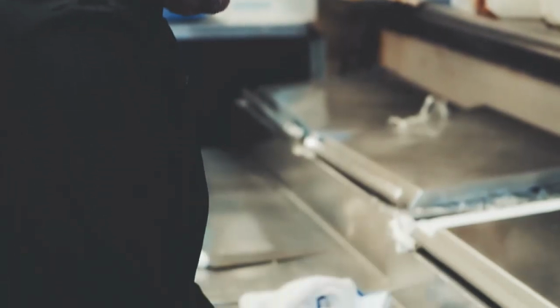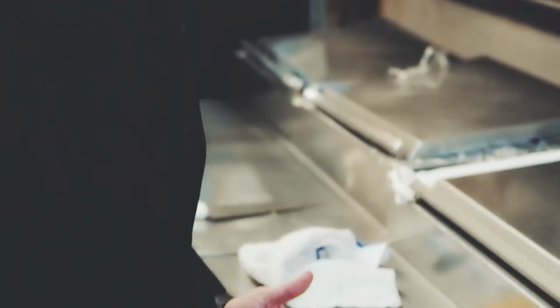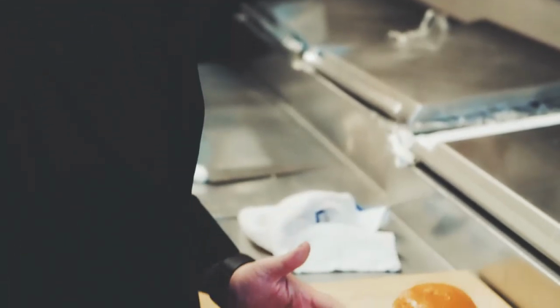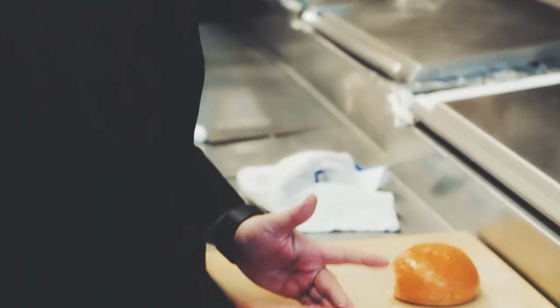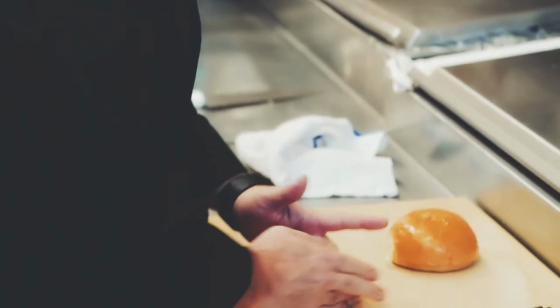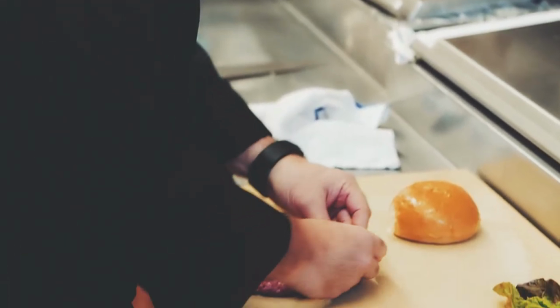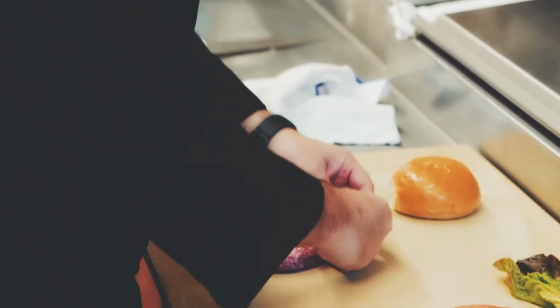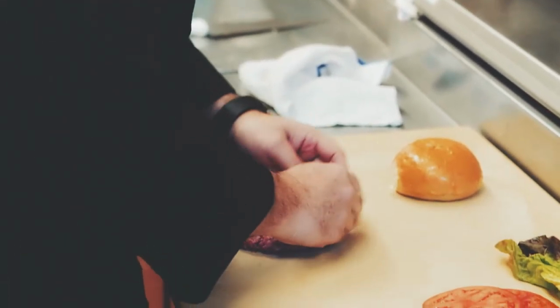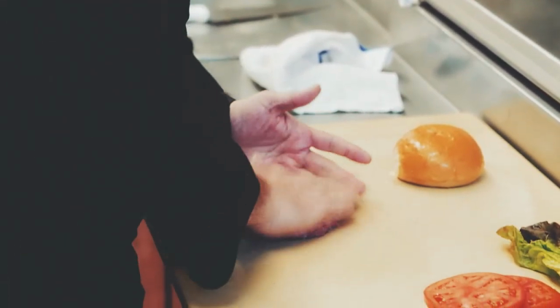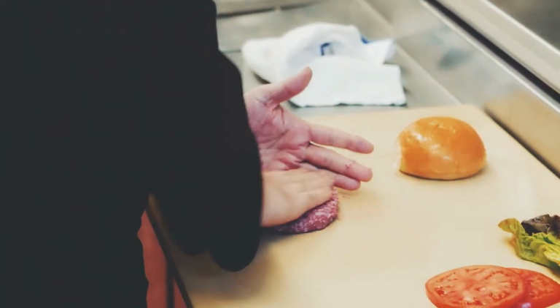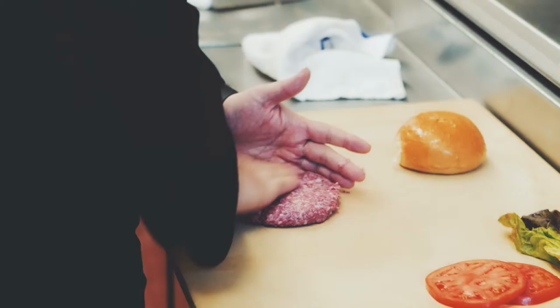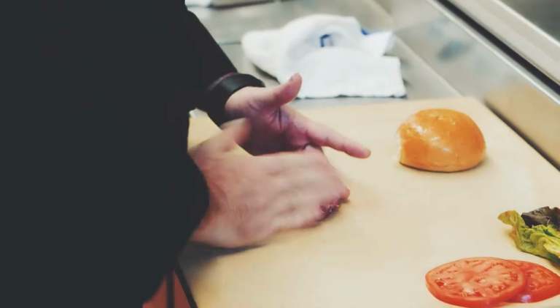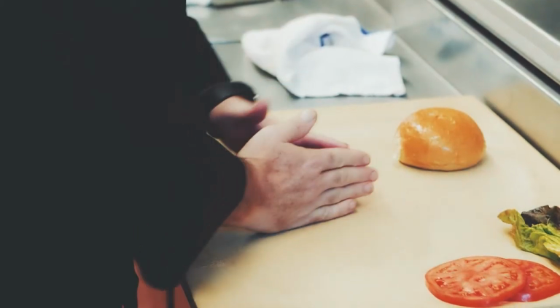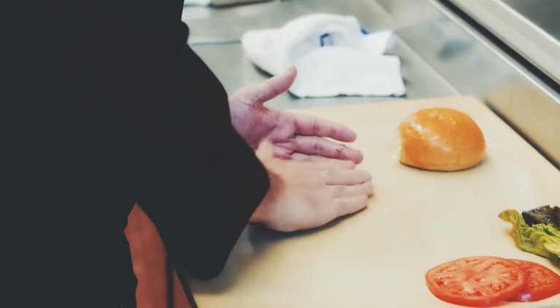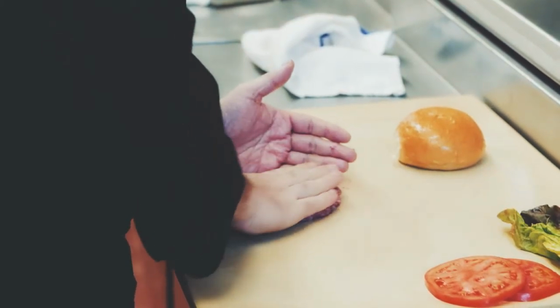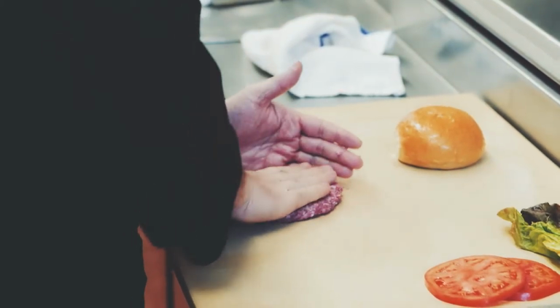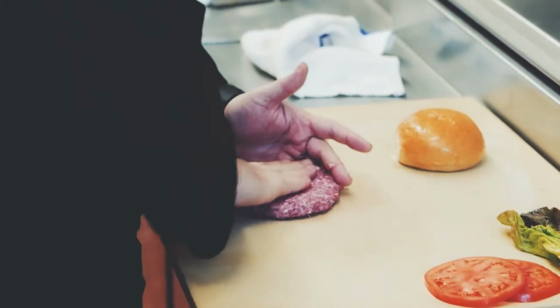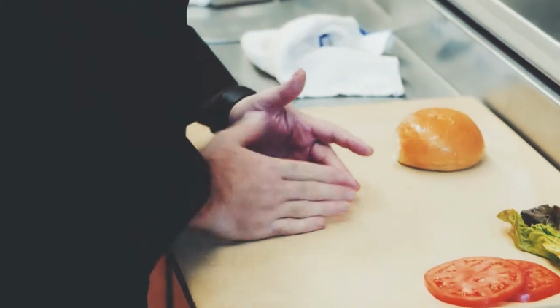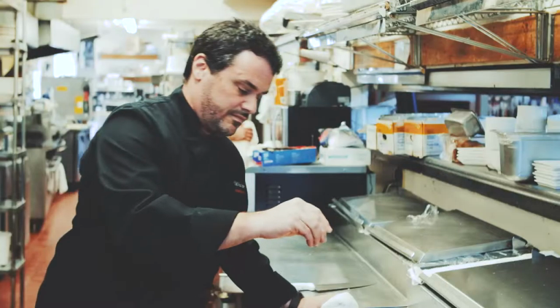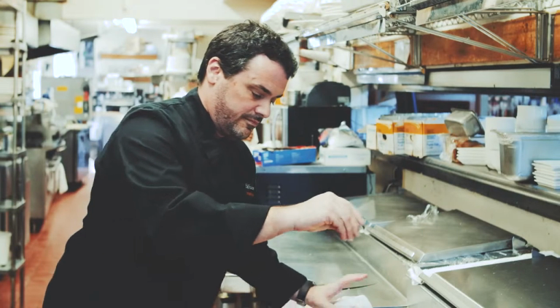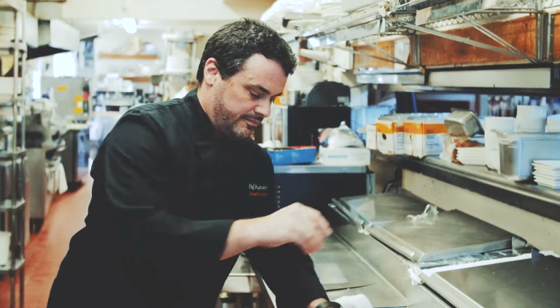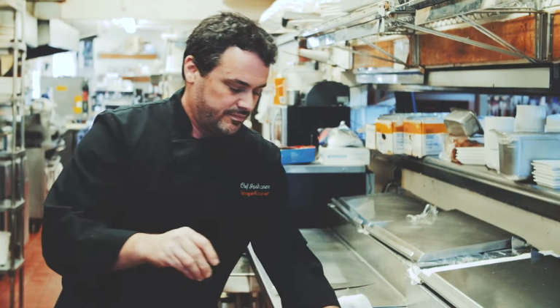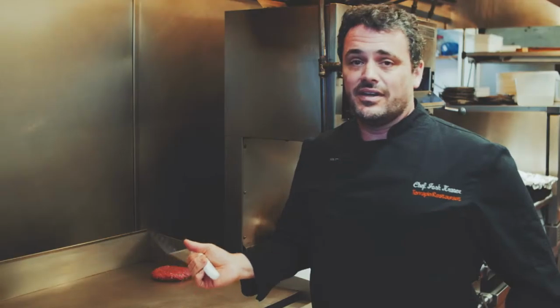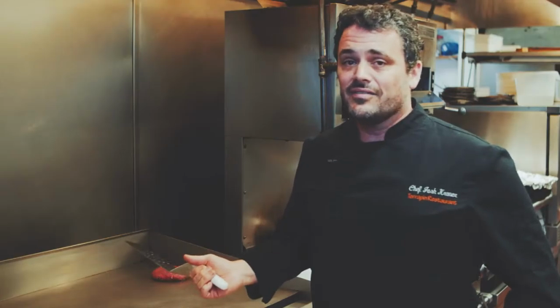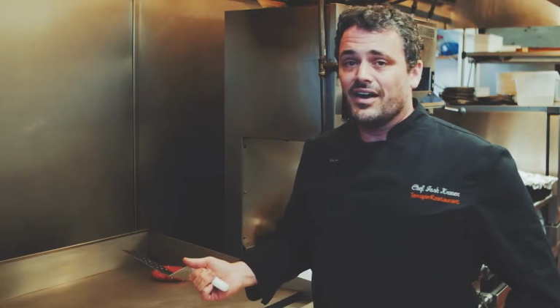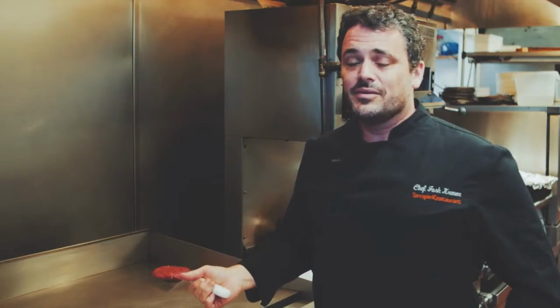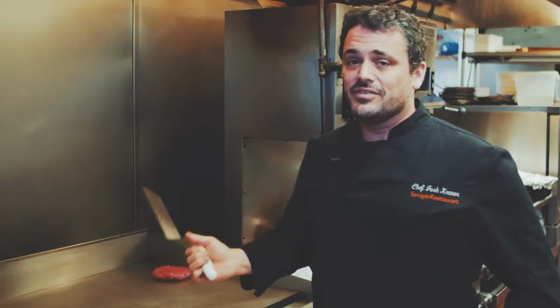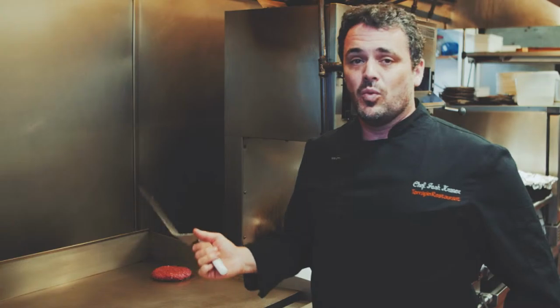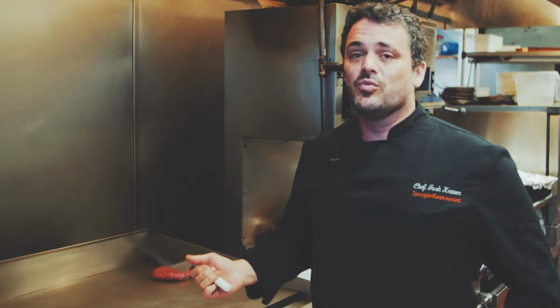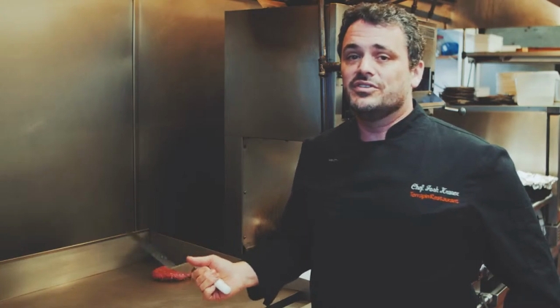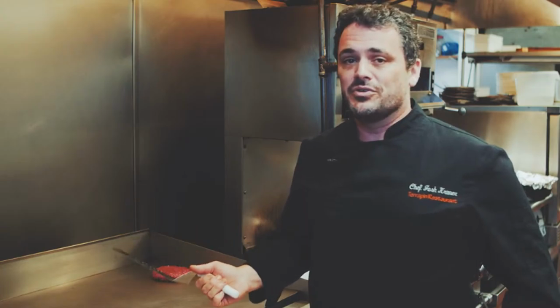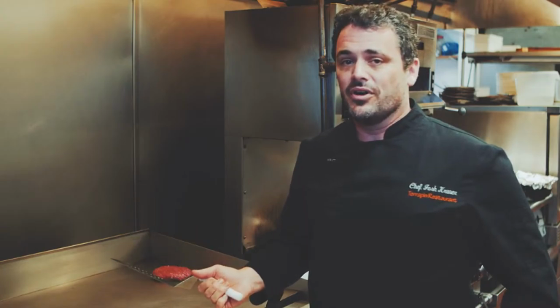cooking a hamburger is actually really exciting, and the reason is it's one of the foods I love to eat, and I've been able to create a burger using local beef and all the best ingredients that I can find to make this one really special burger.